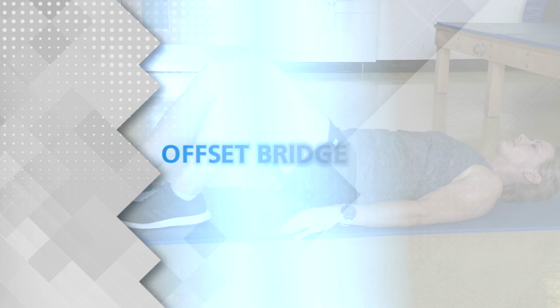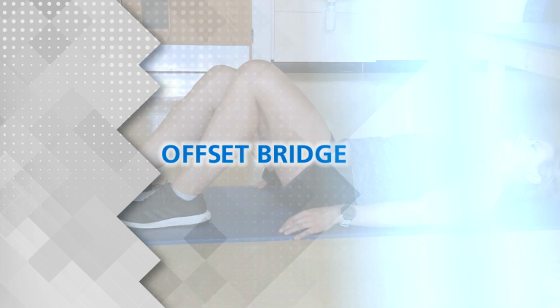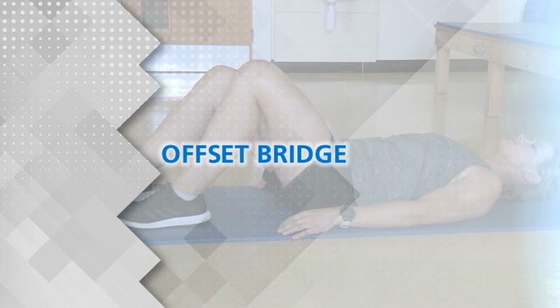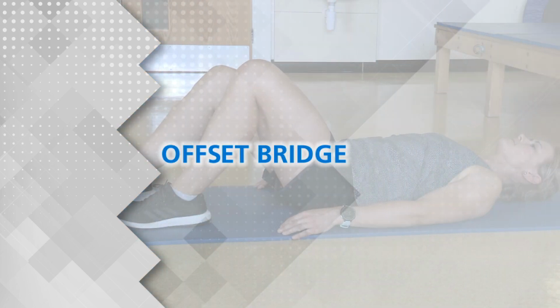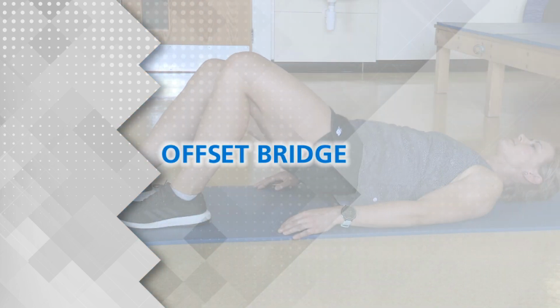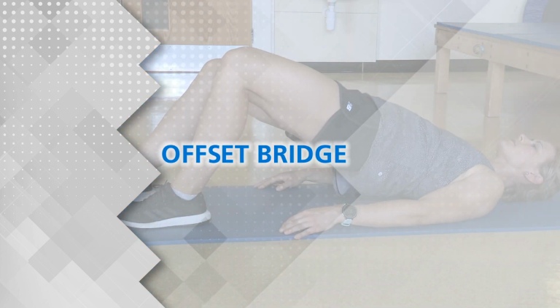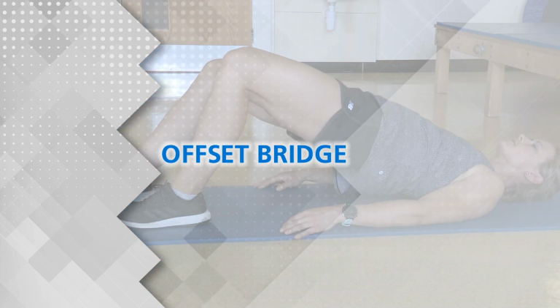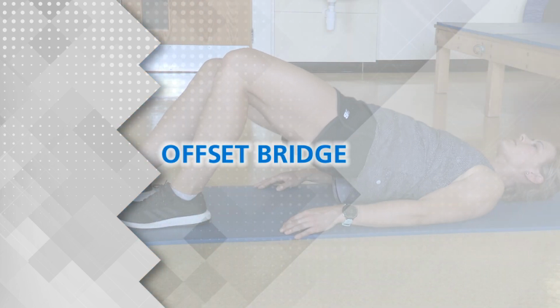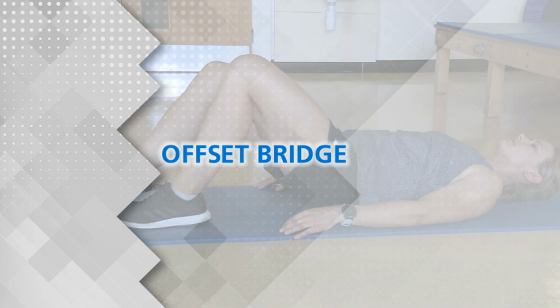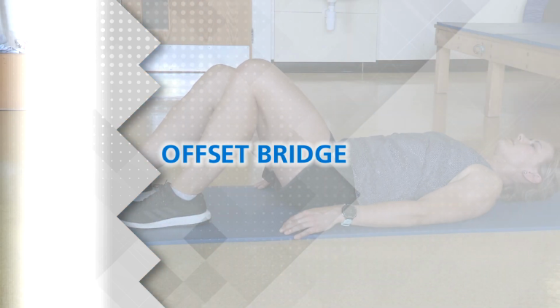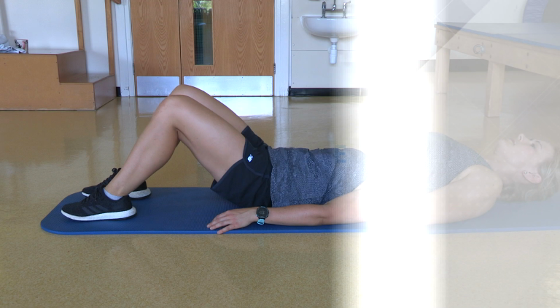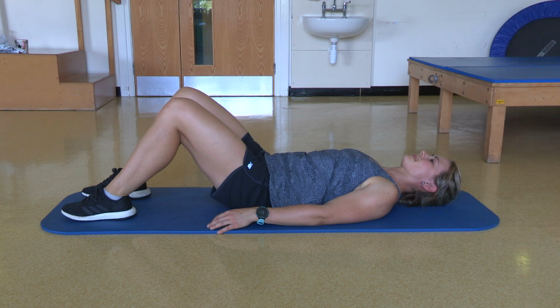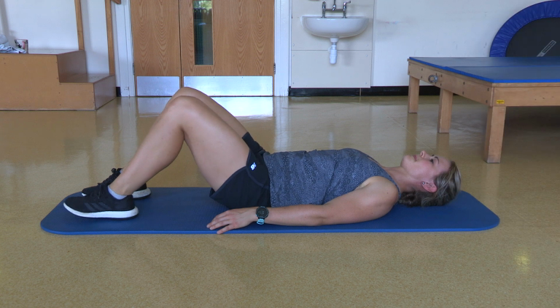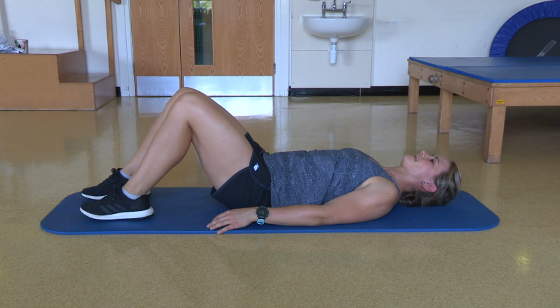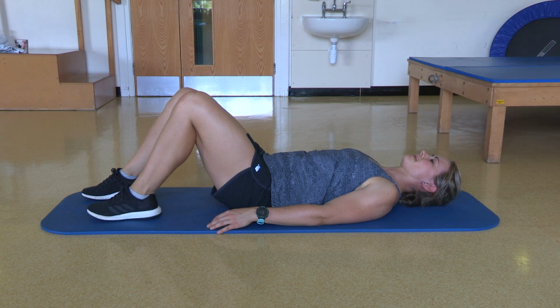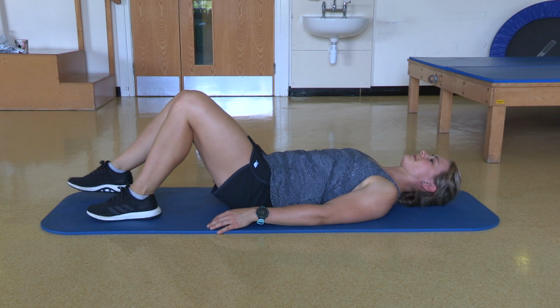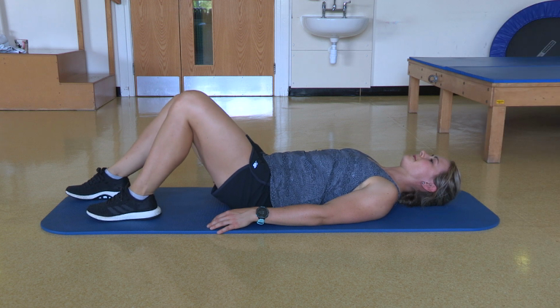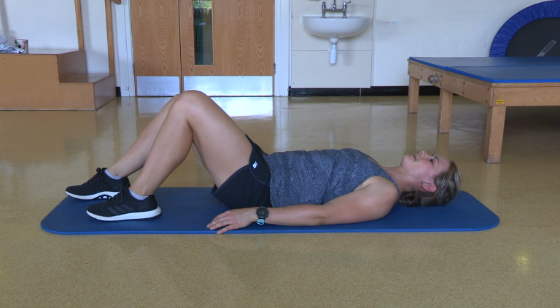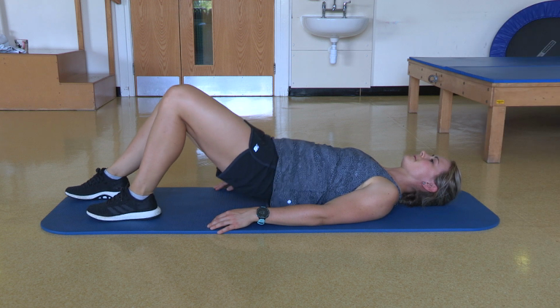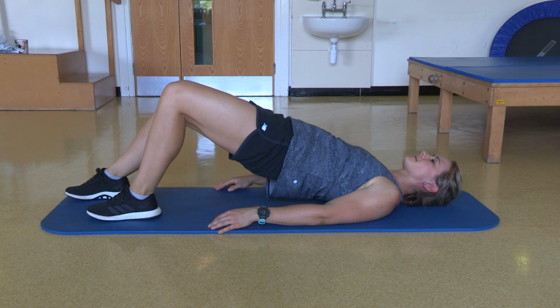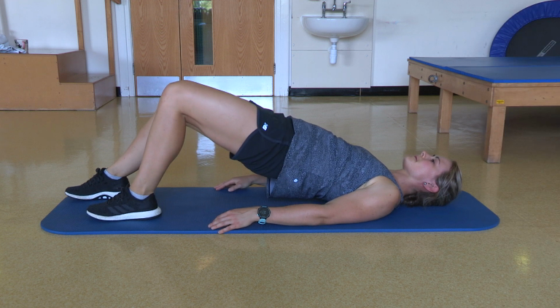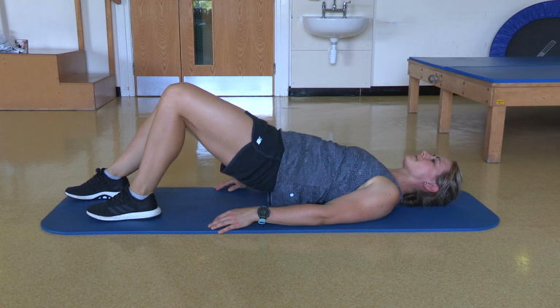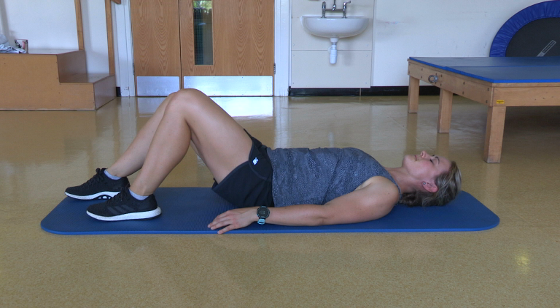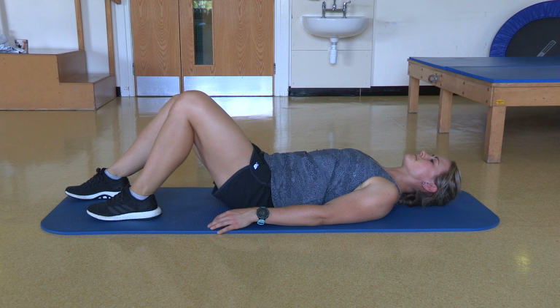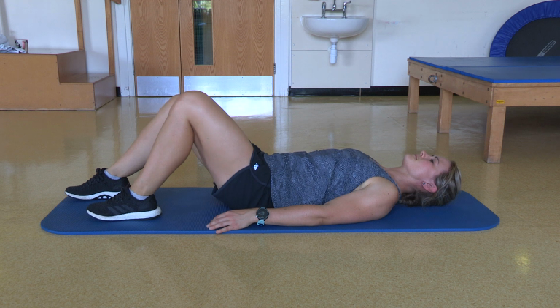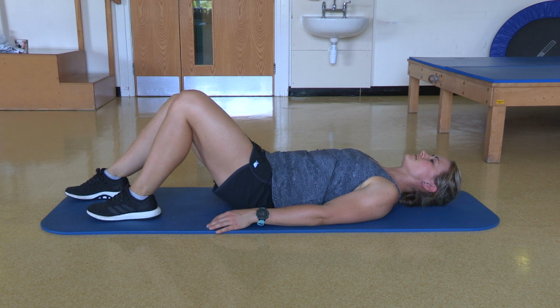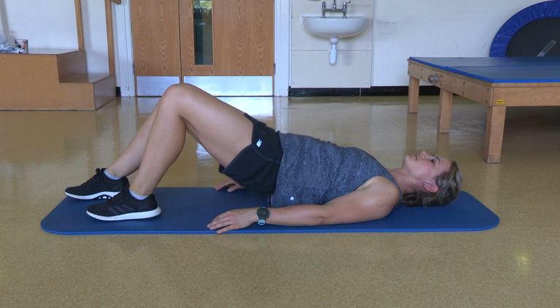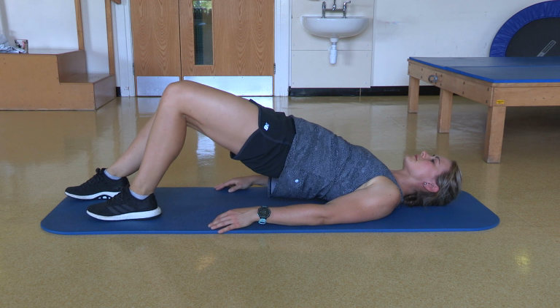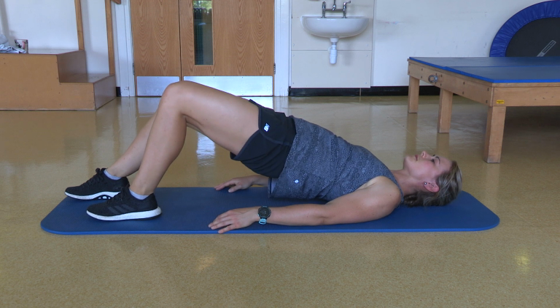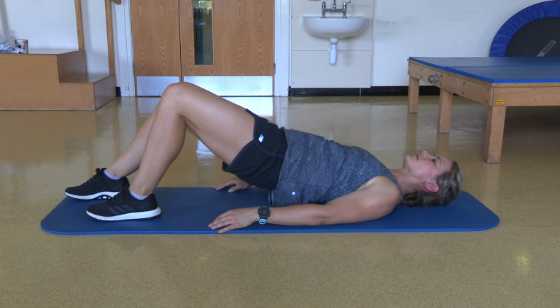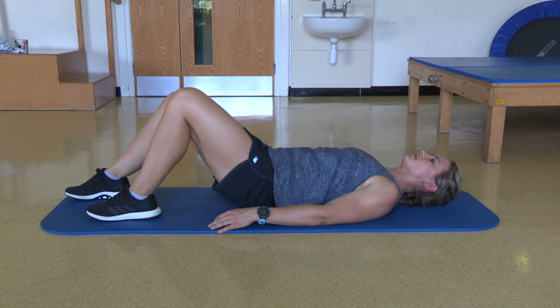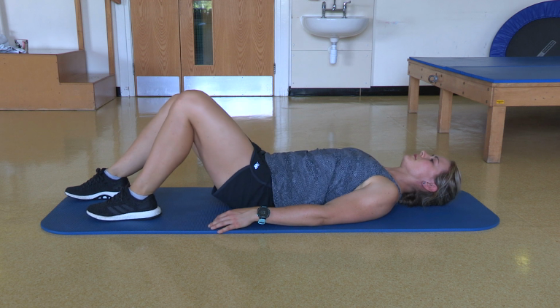Offset bridge: you can progress this by sliding your unaffected leg slightly forwards. Aim to lift your bottom off the floor with emphasis on using the affected leg to do most of the work.